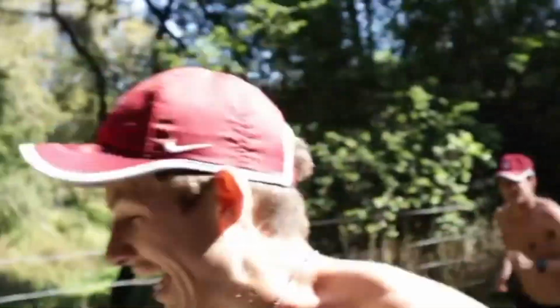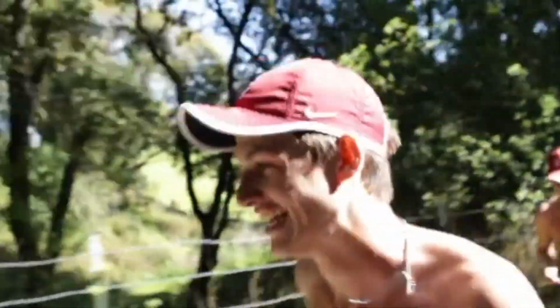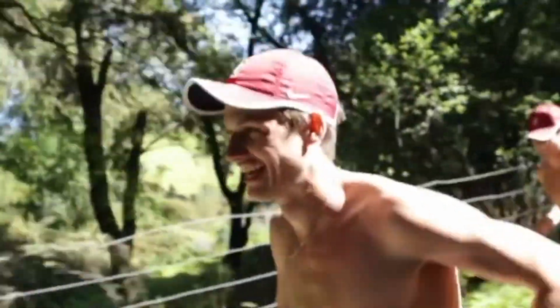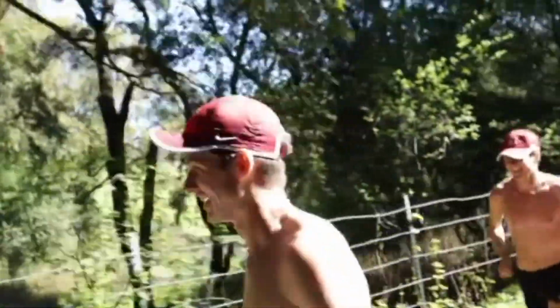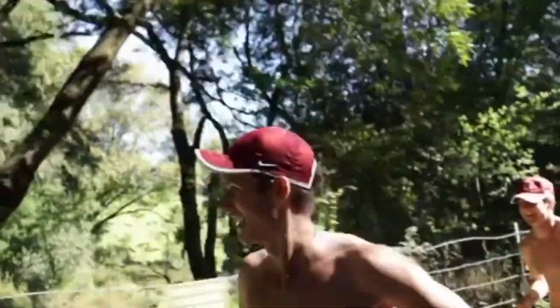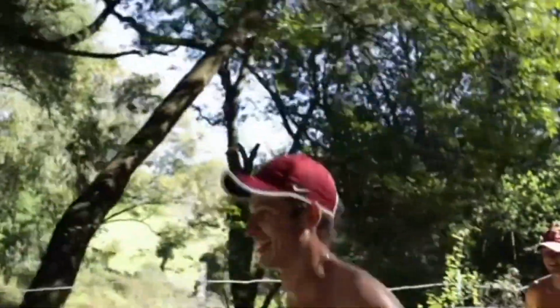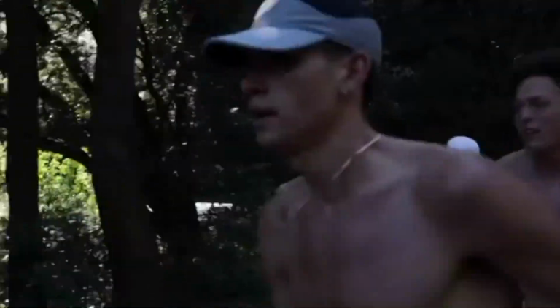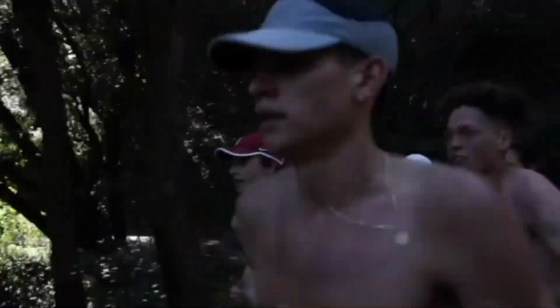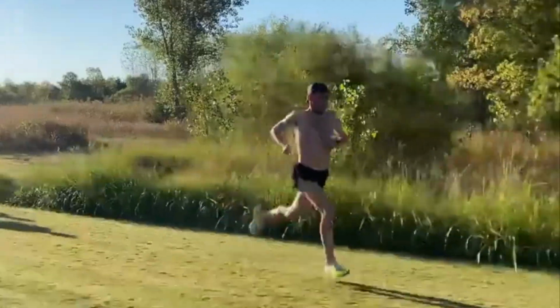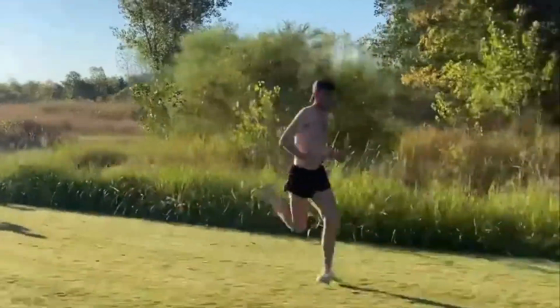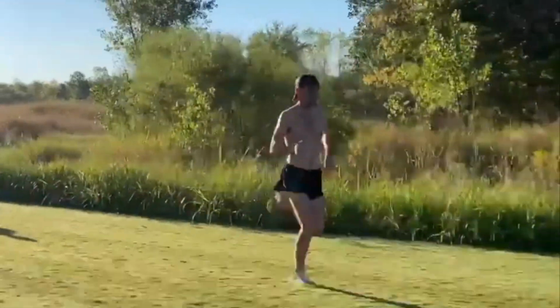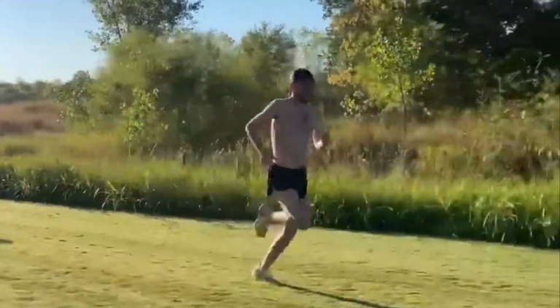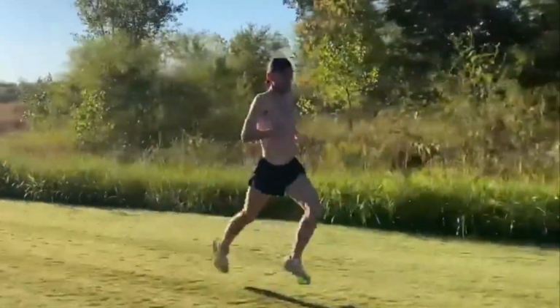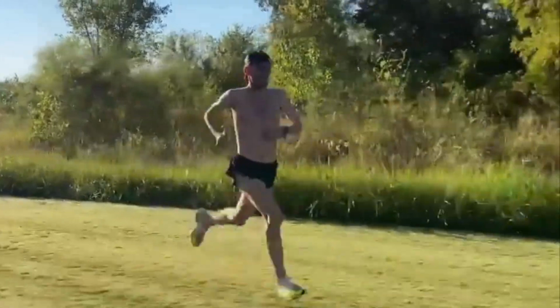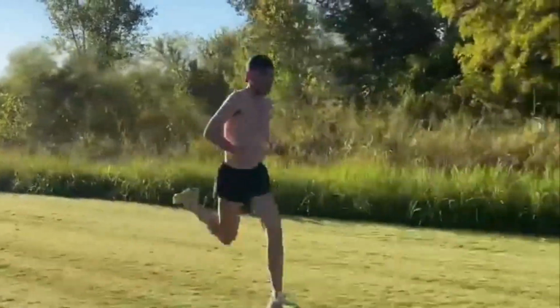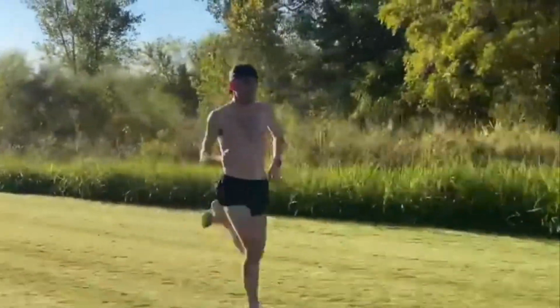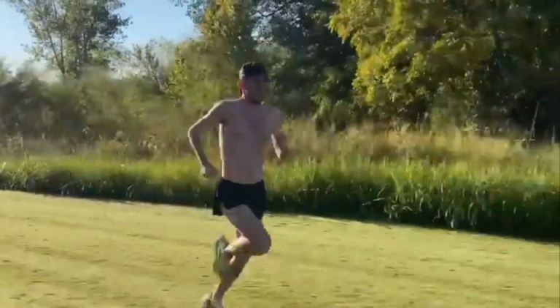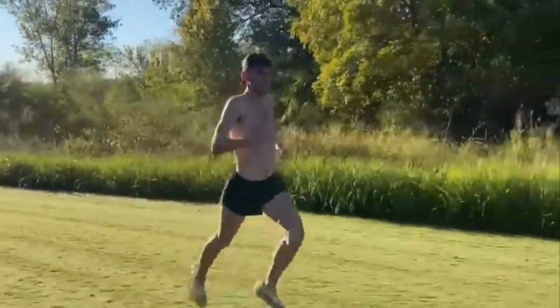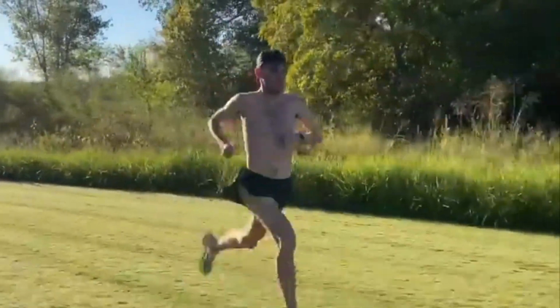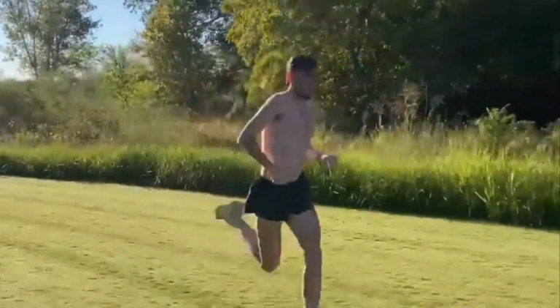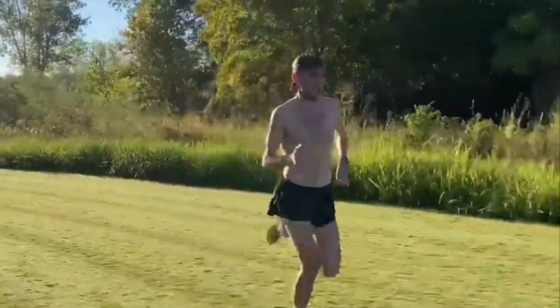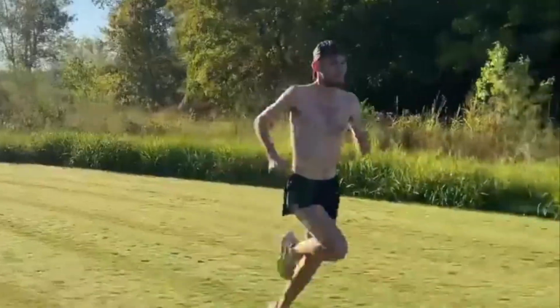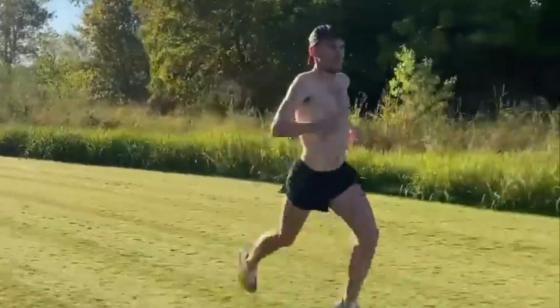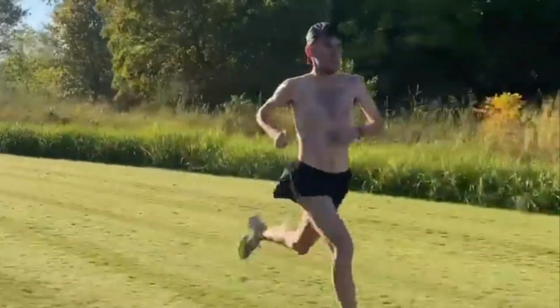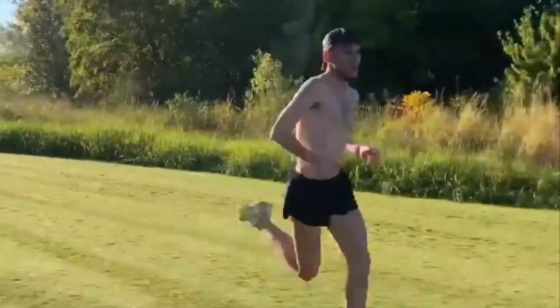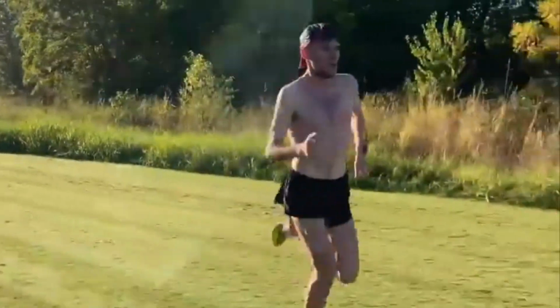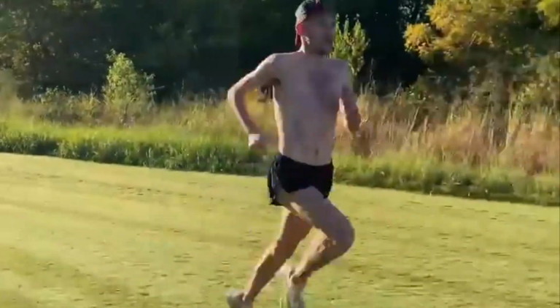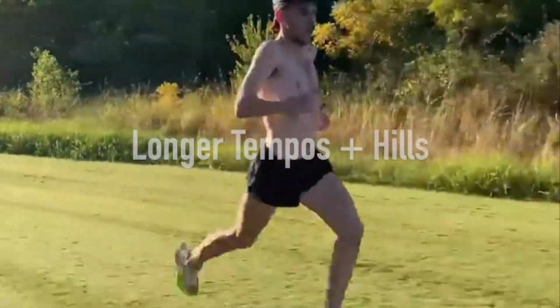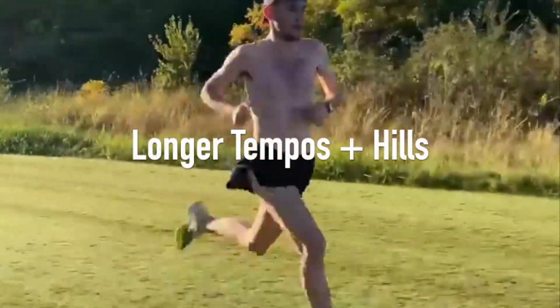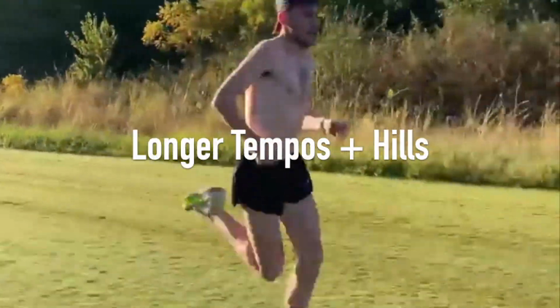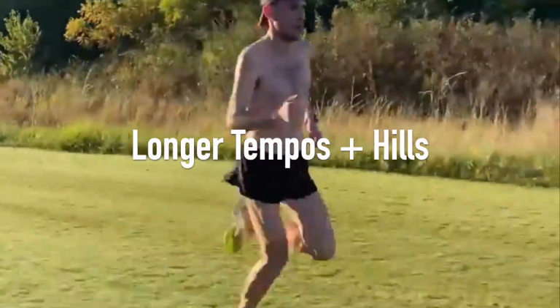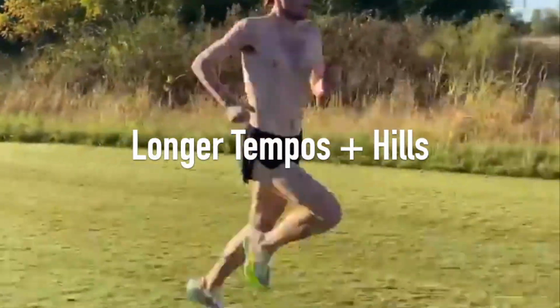Another way to optimise your cross country fitness is strength. Cross country relies more on strength of an athlete over what road and track racing does. Doing workouts which look to improve strength, such as longer tempos and hills, should help.